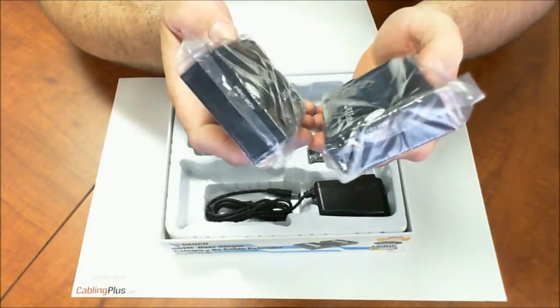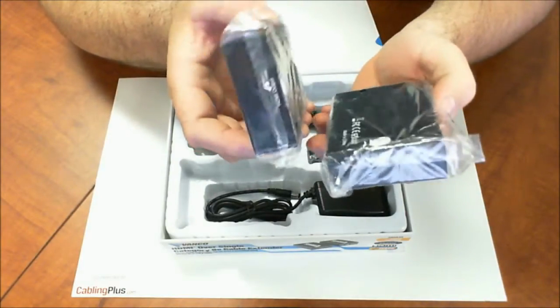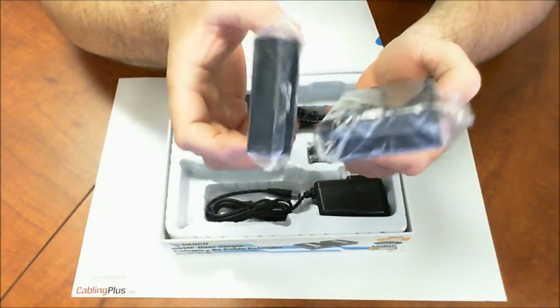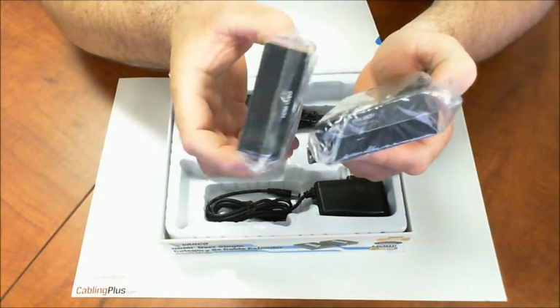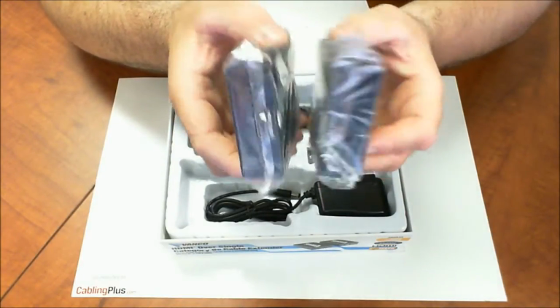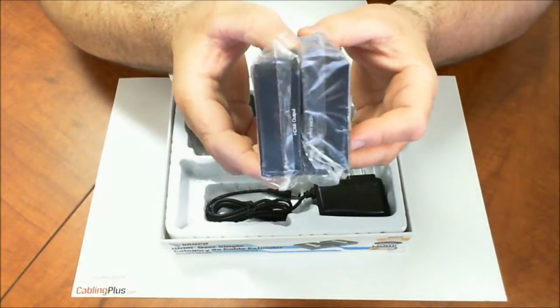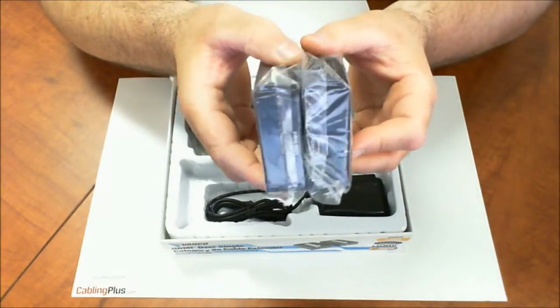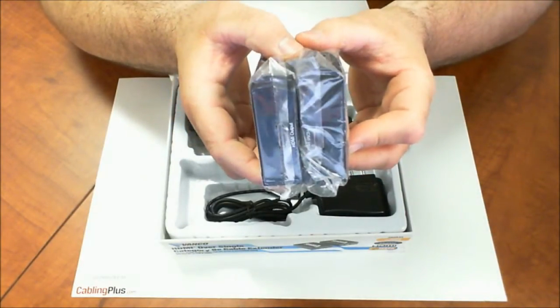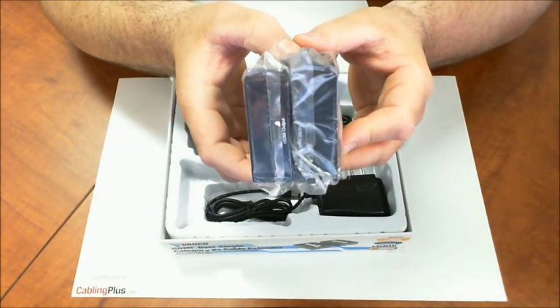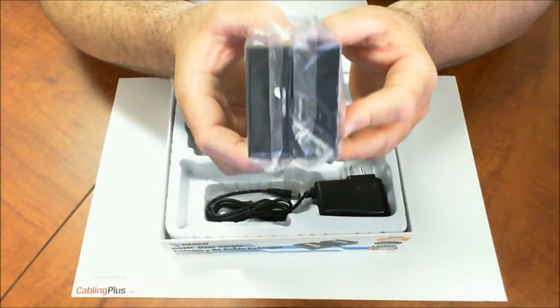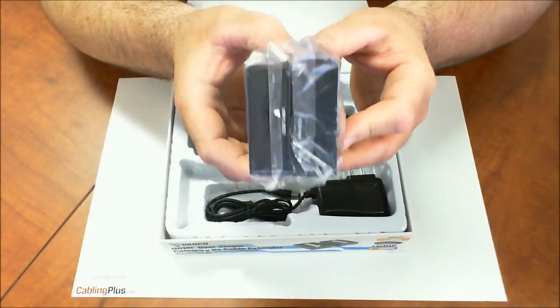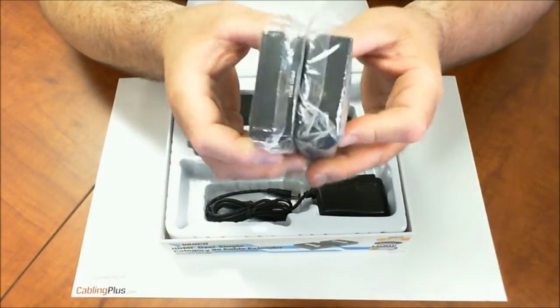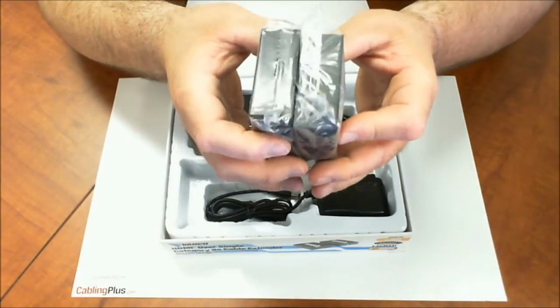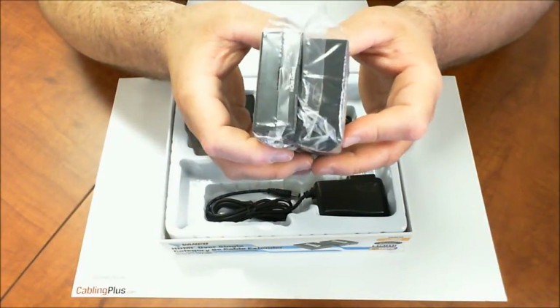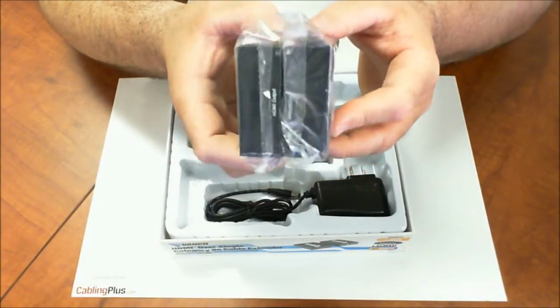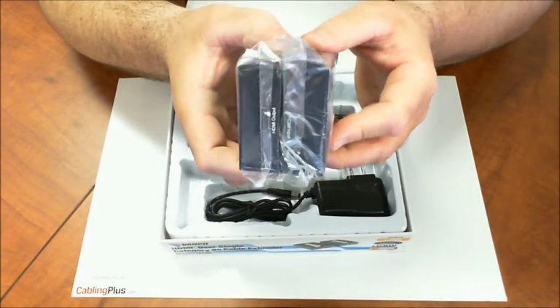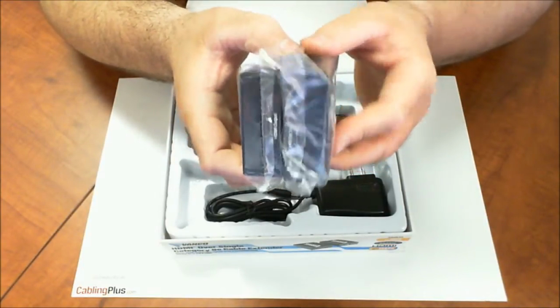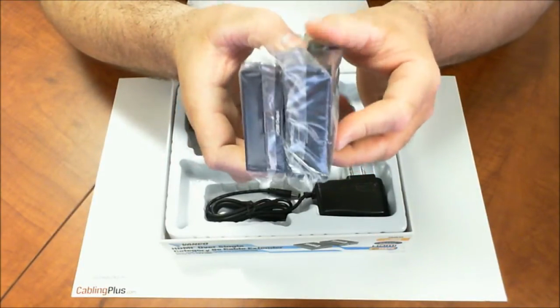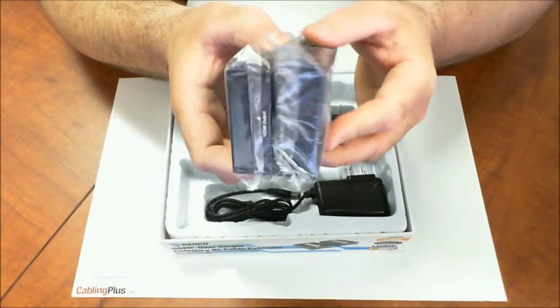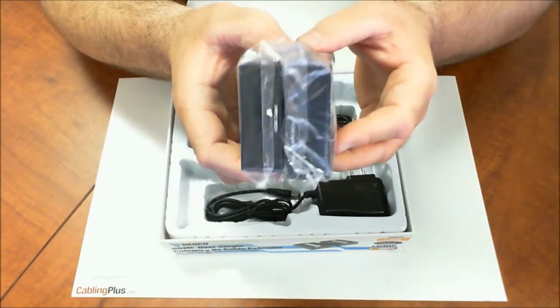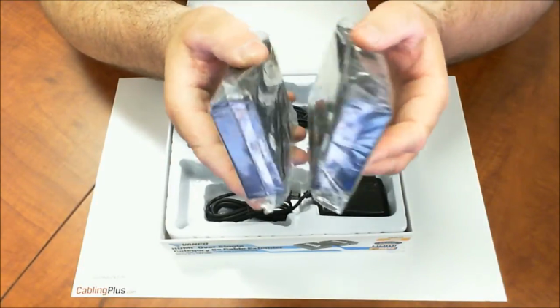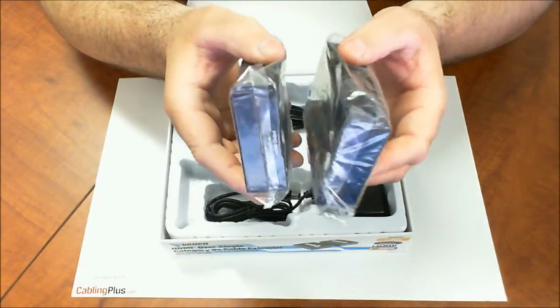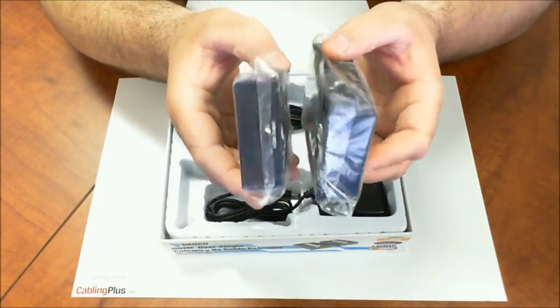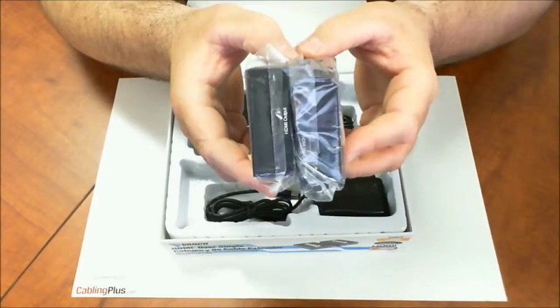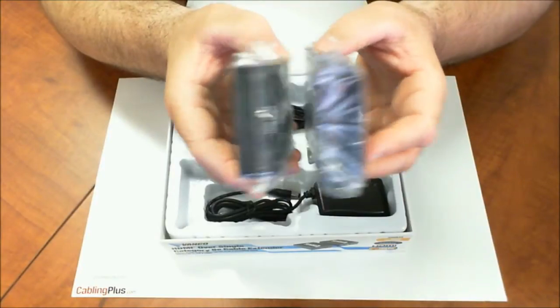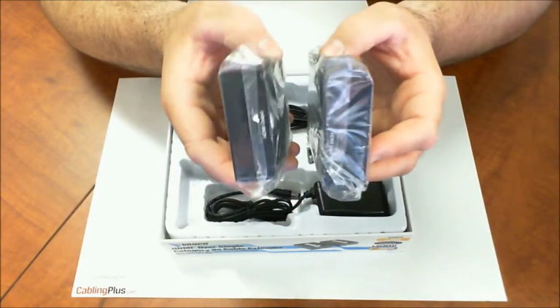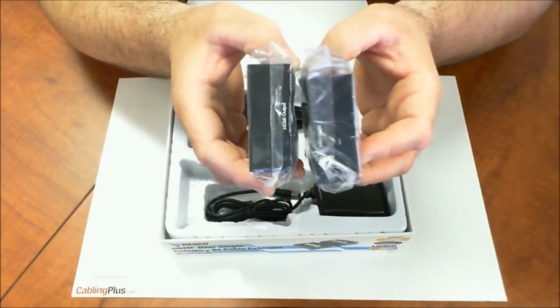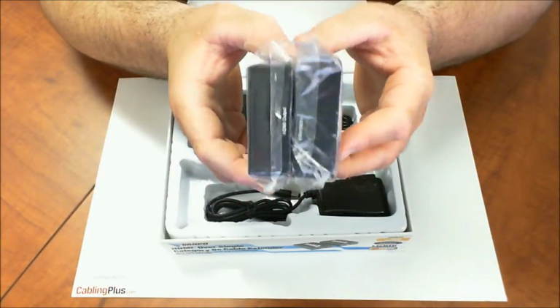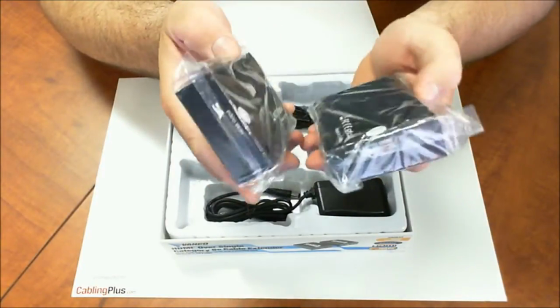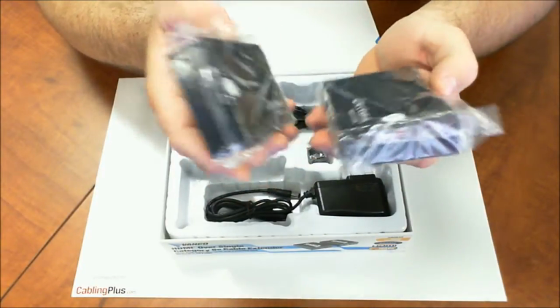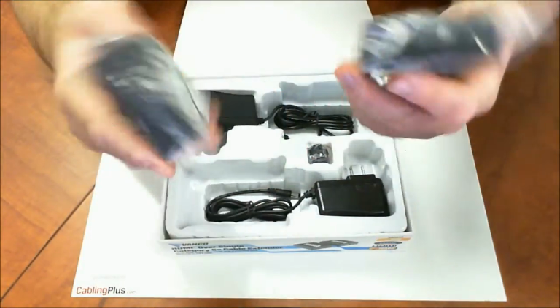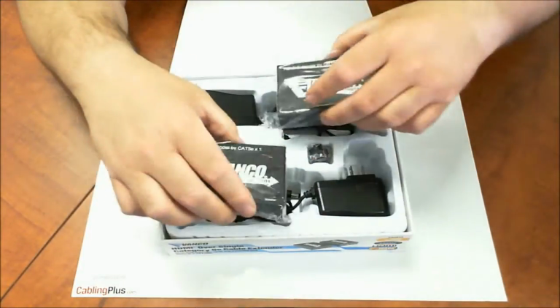Just another great solution for extending long HDMI signals. It's a big thing right now, especially in large commercial and residential applications where a standard HDMI cable just isn't going to work. So another good product from Vanco.